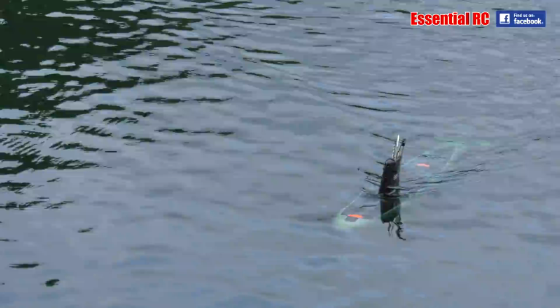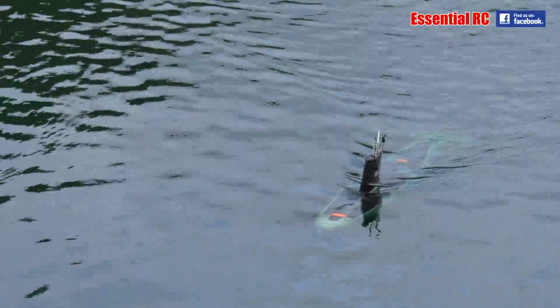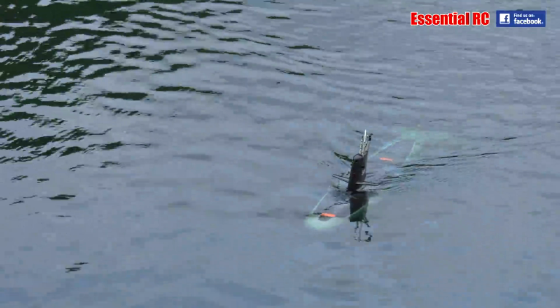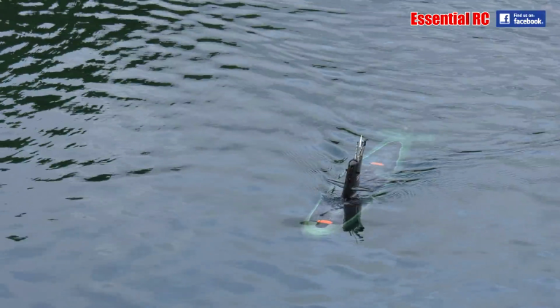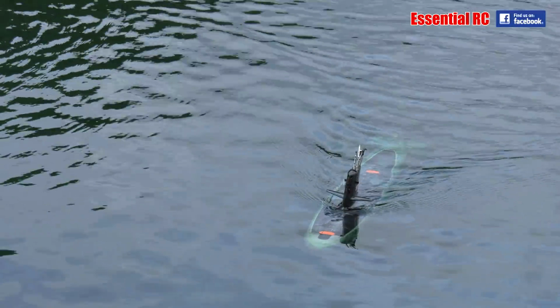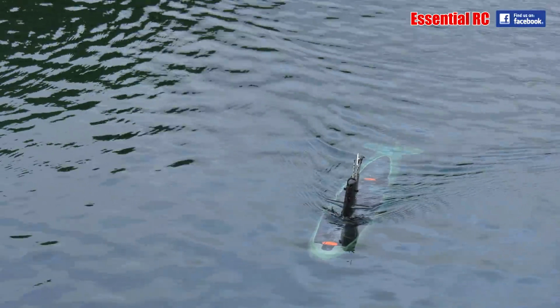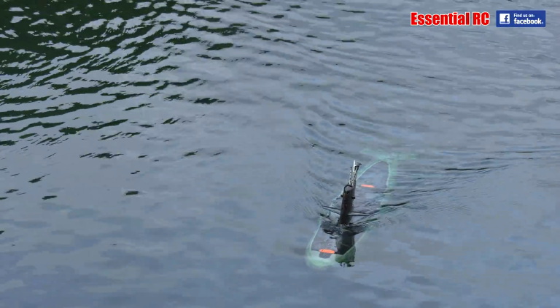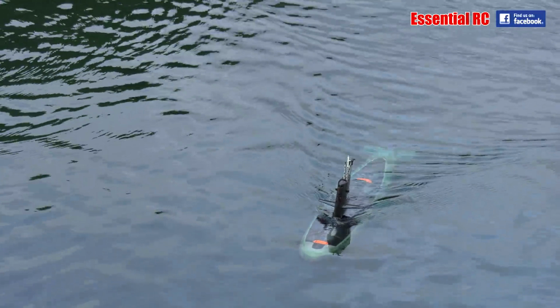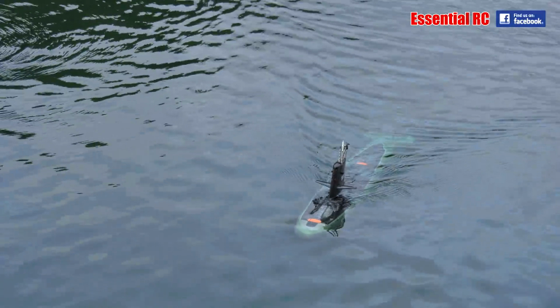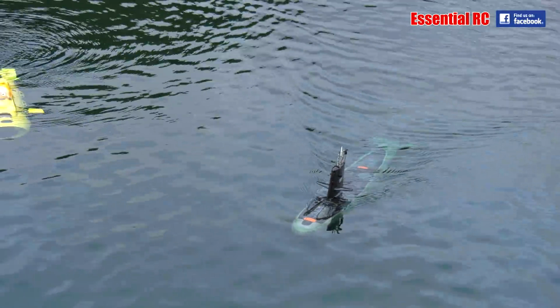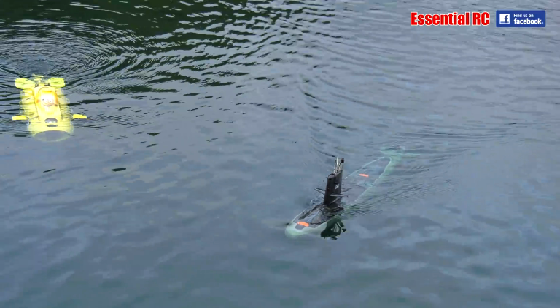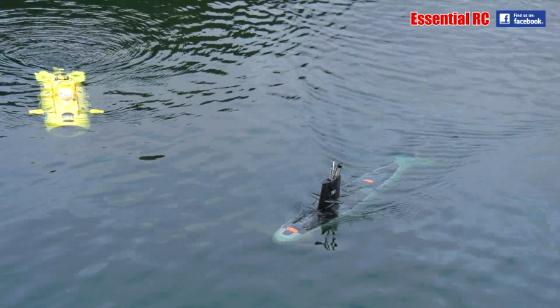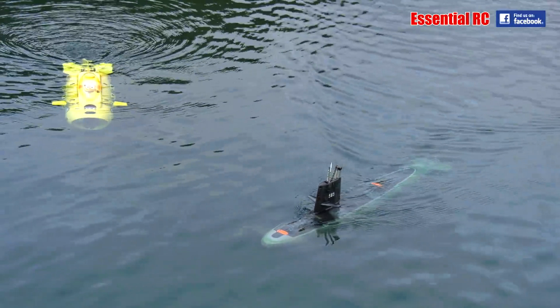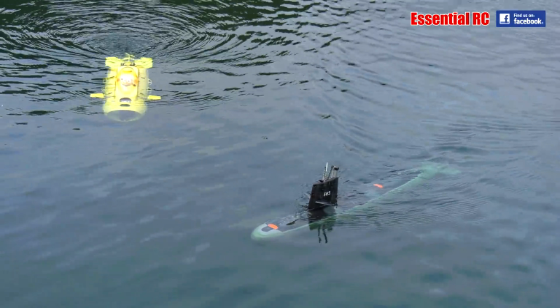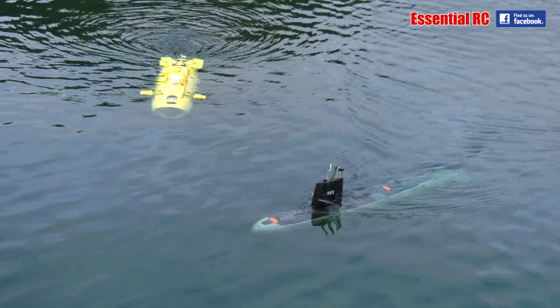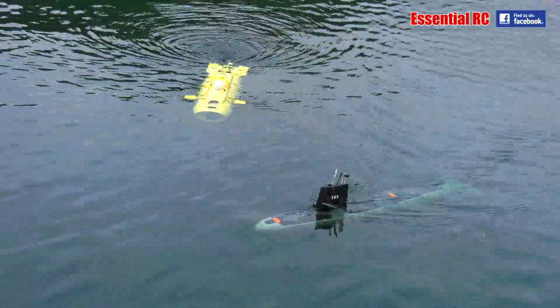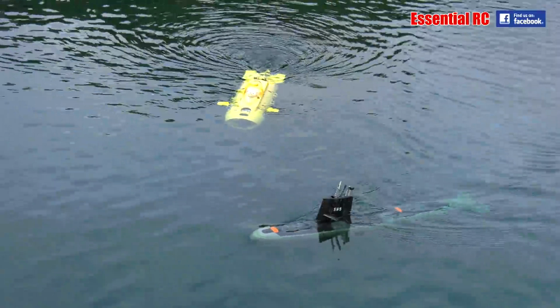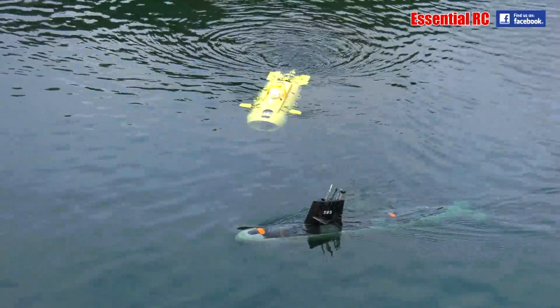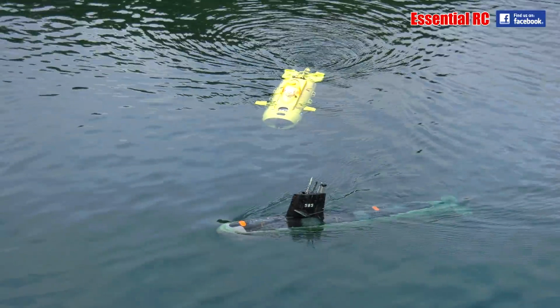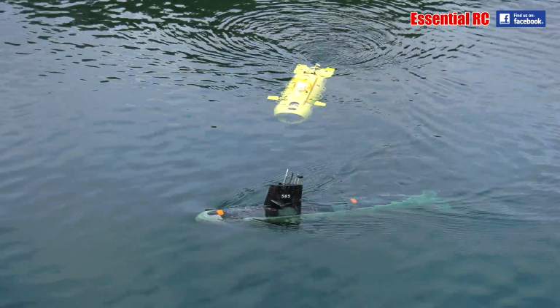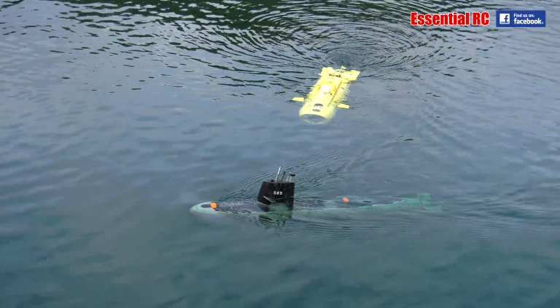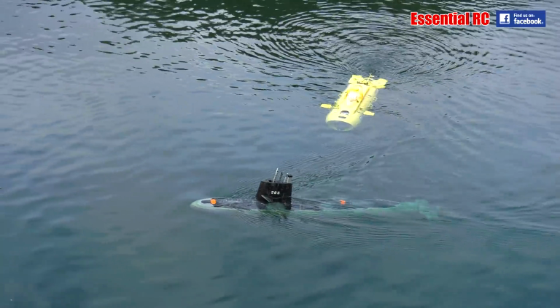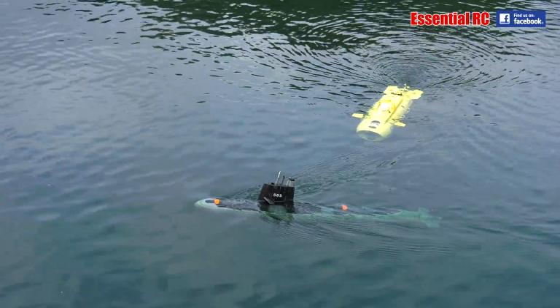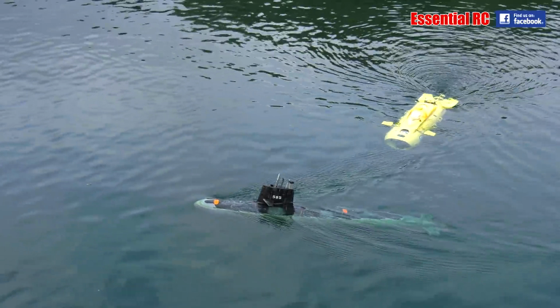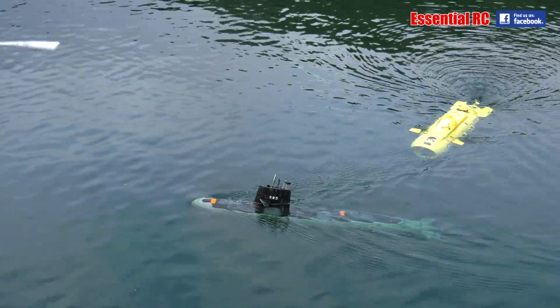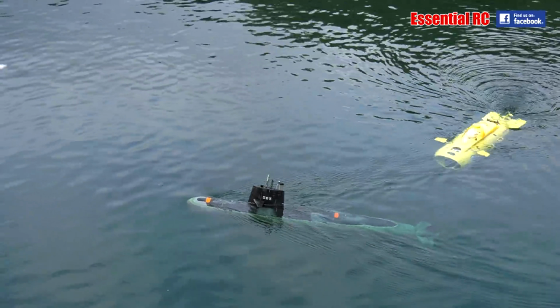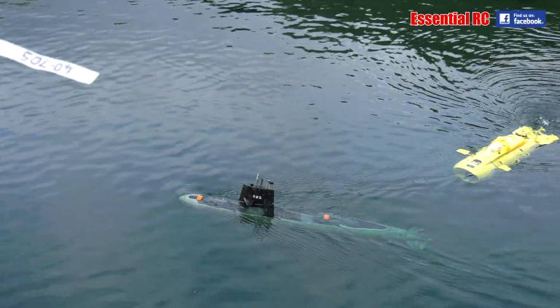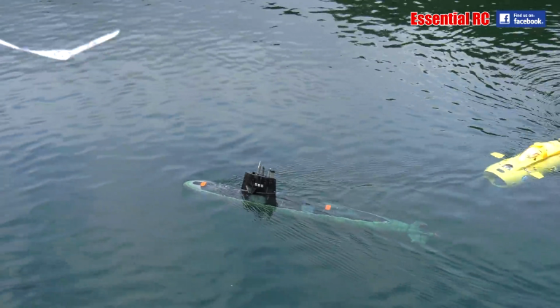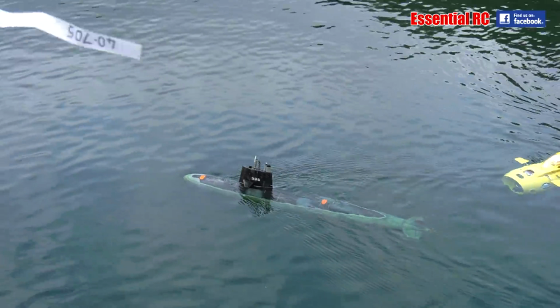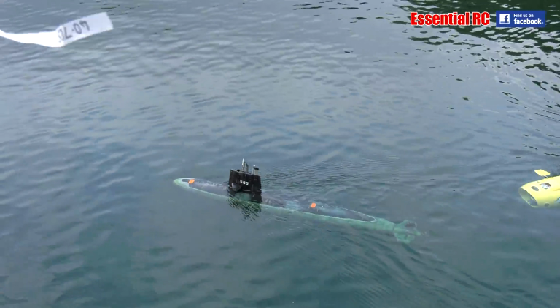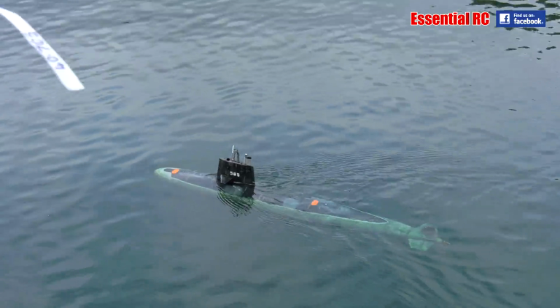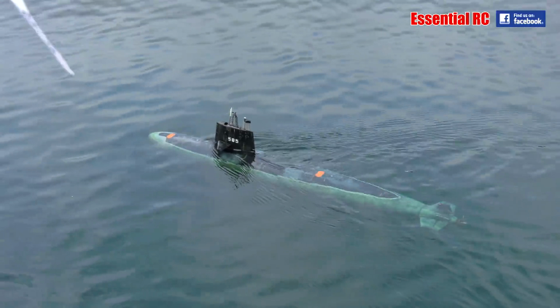It just makes it feel like real life. Yeah. Shows up really well in the water despite a lot being black.